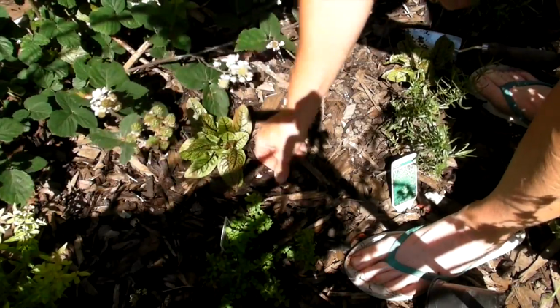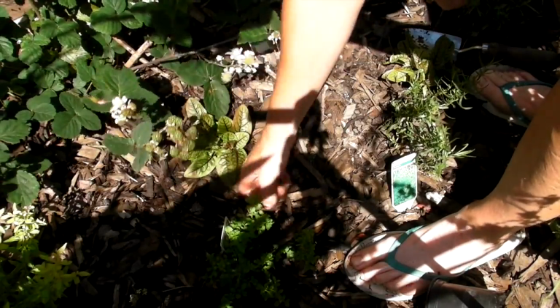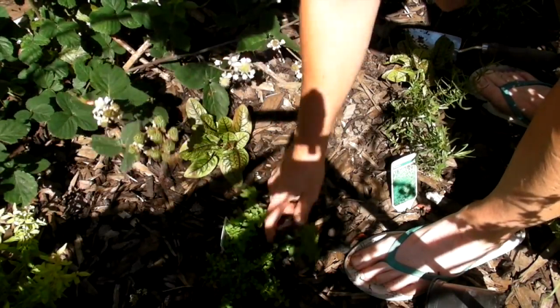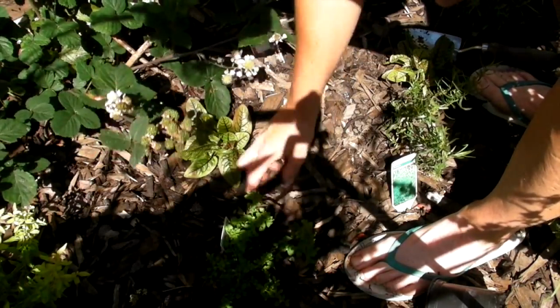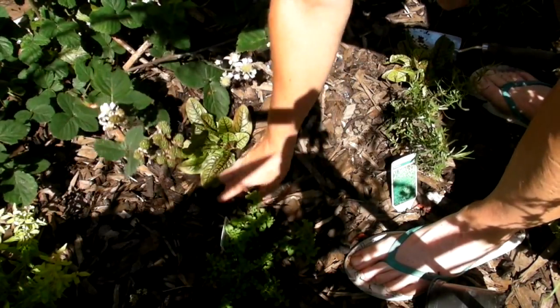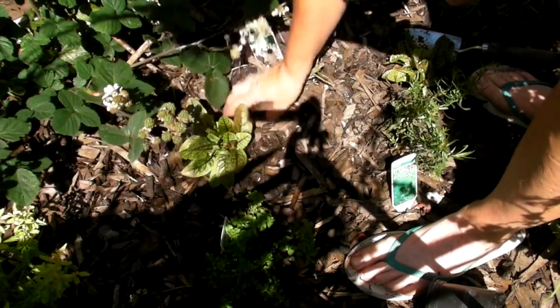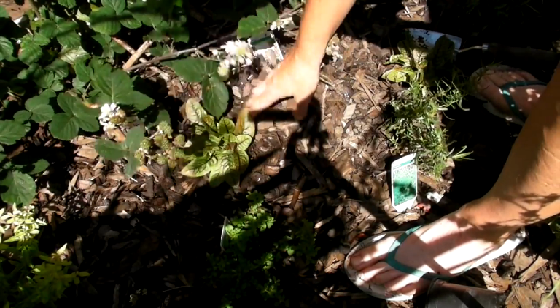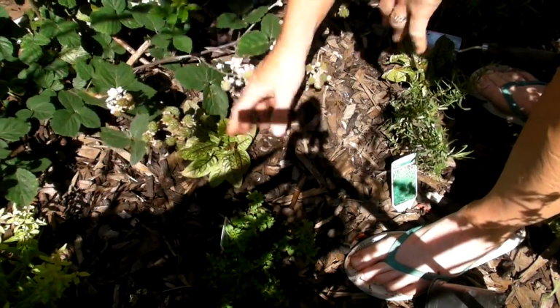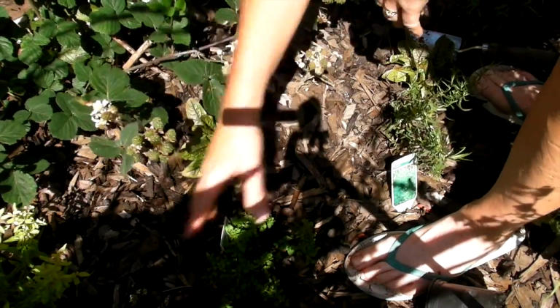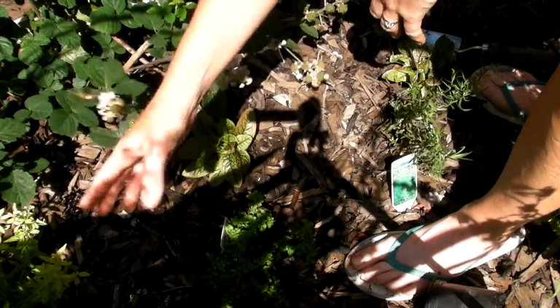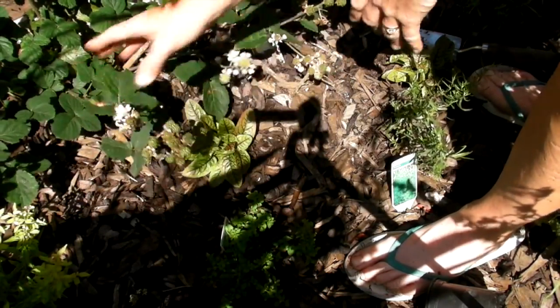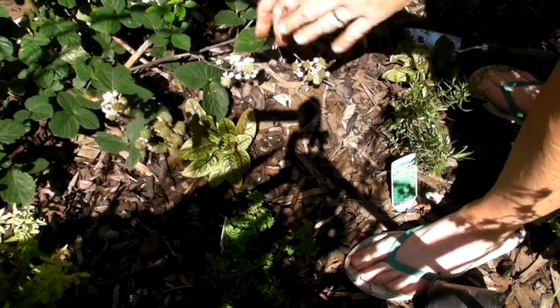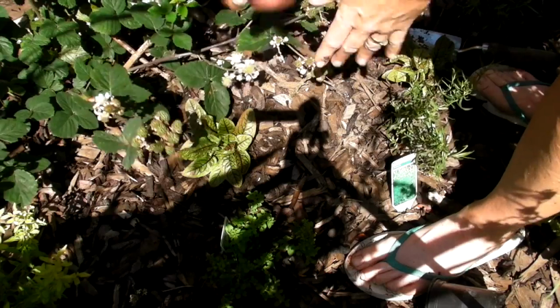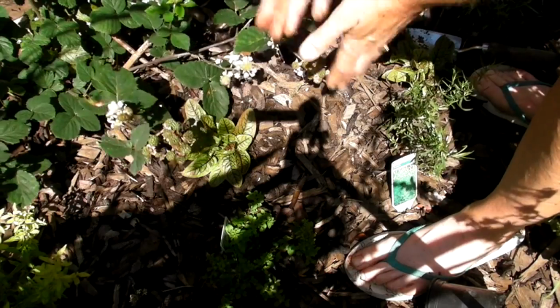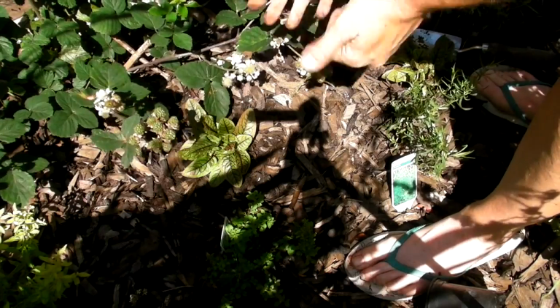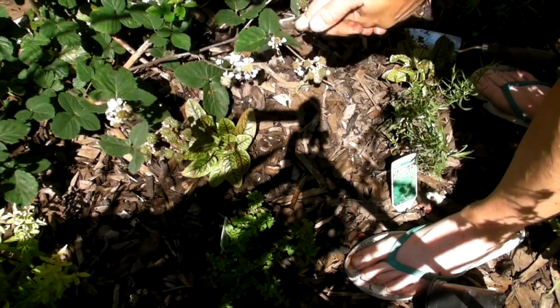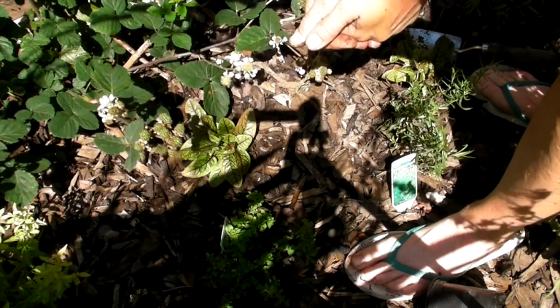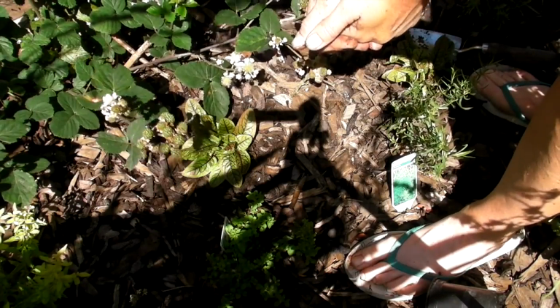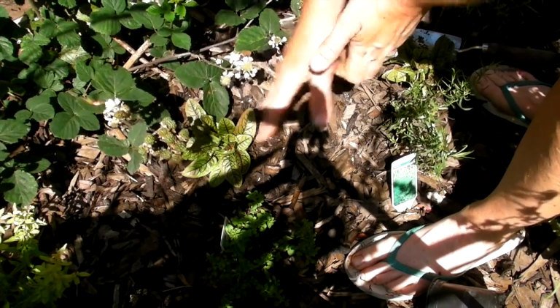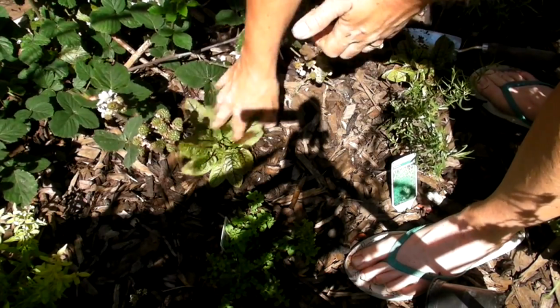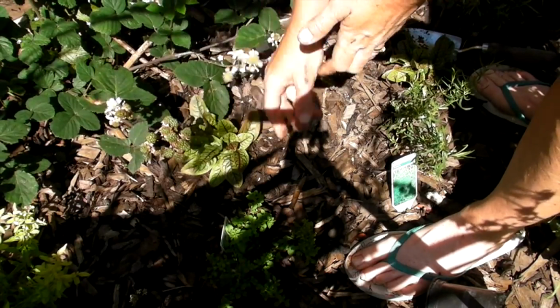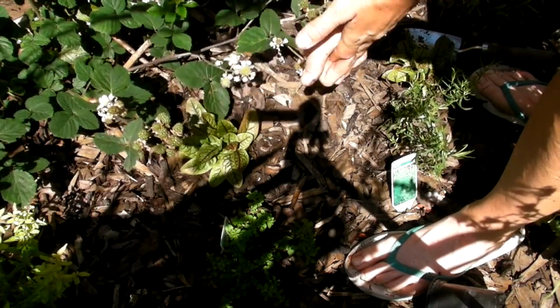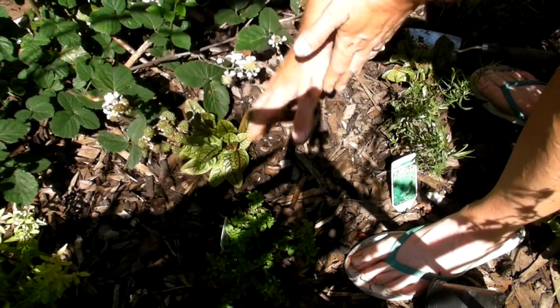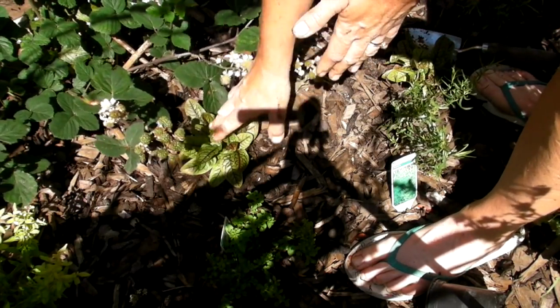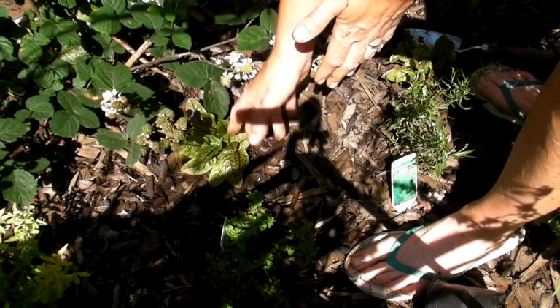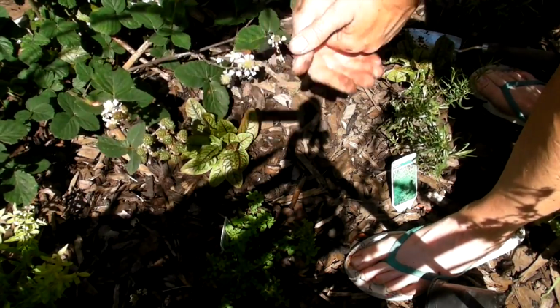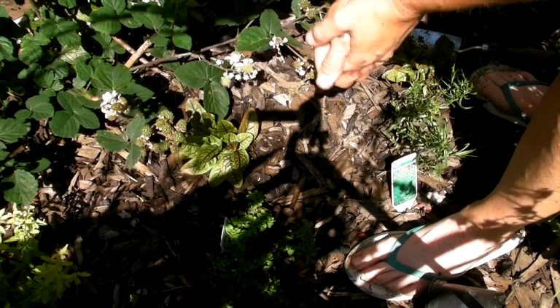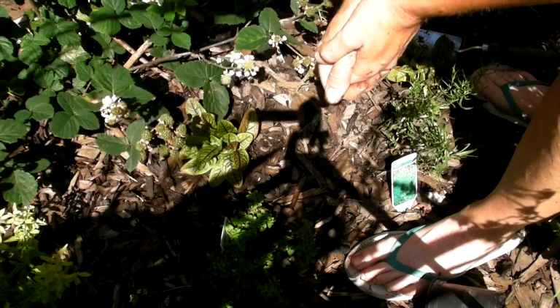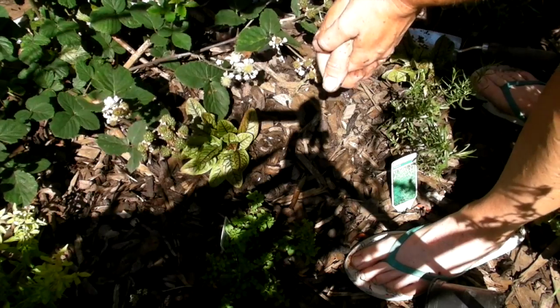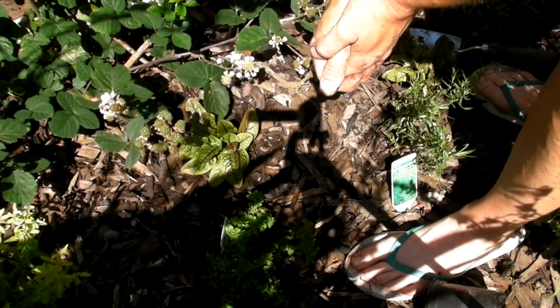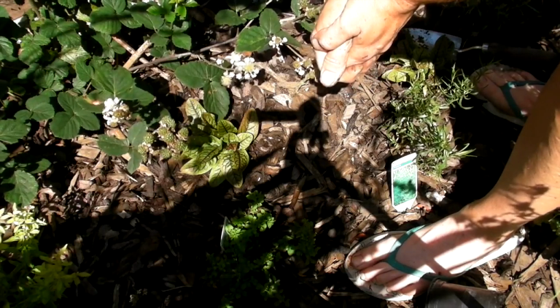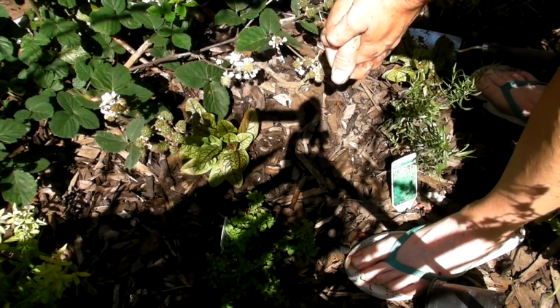Give it a good water in and then it'll fill up this nice little space quite happily and should grow beautiful. Just trim it as and when you need it.